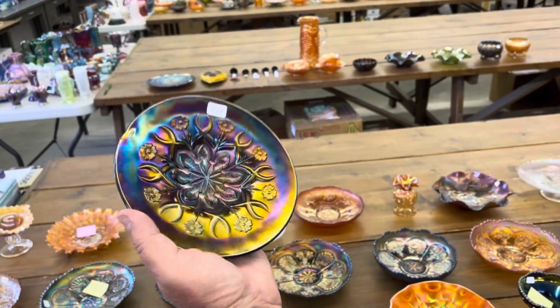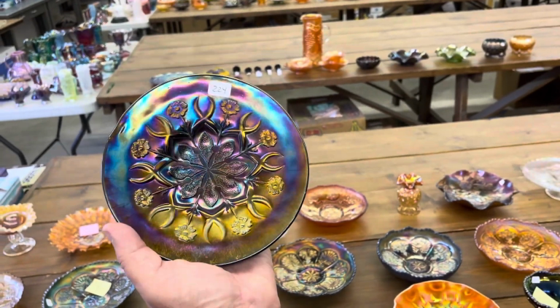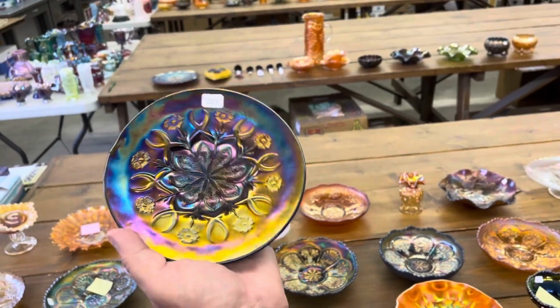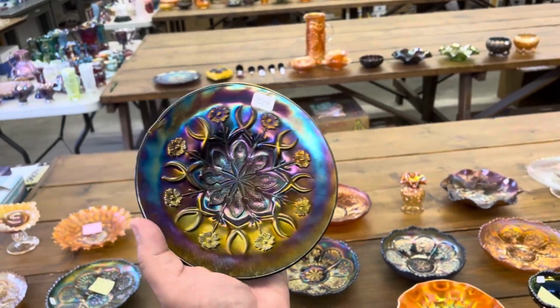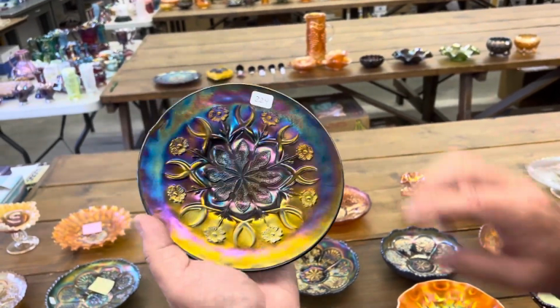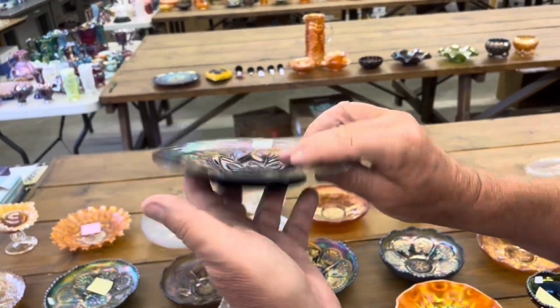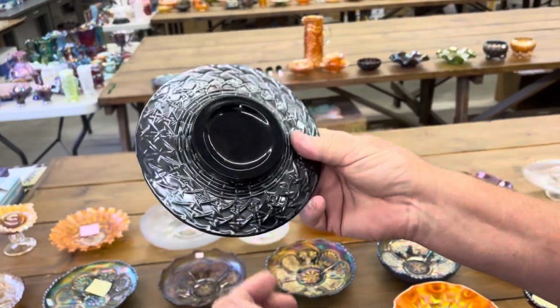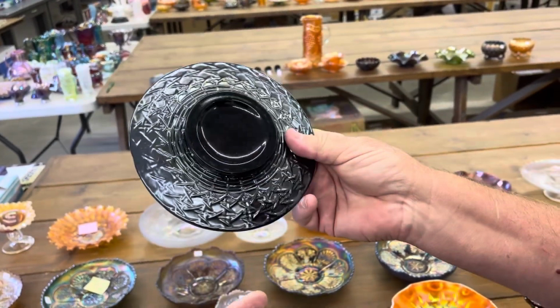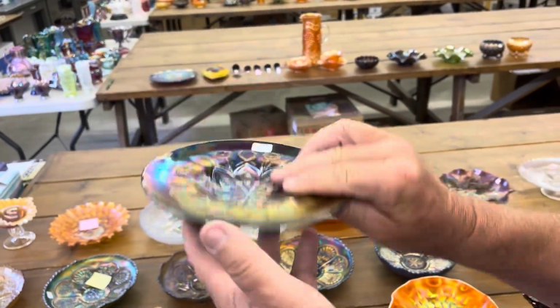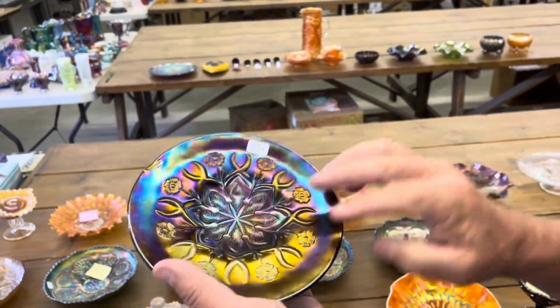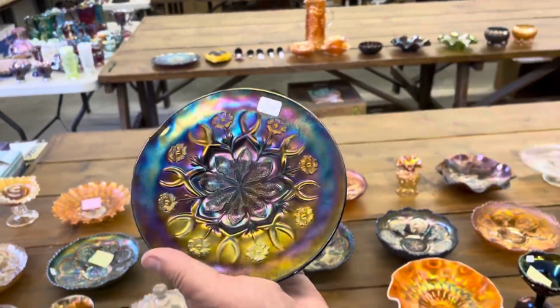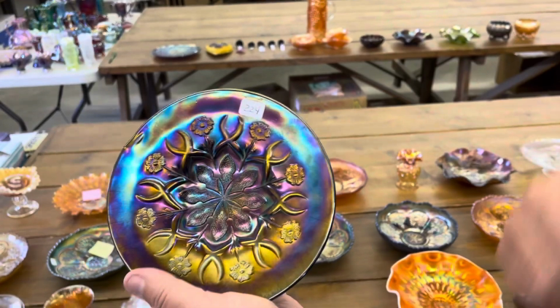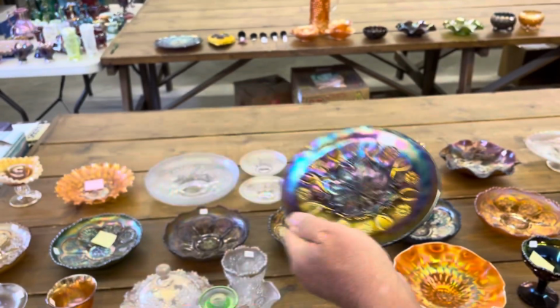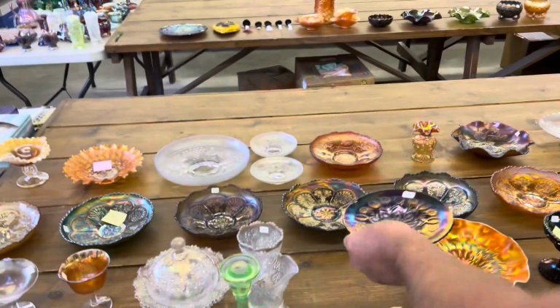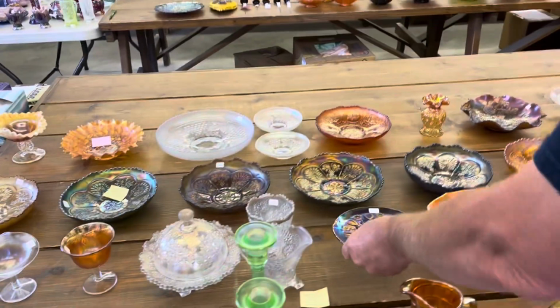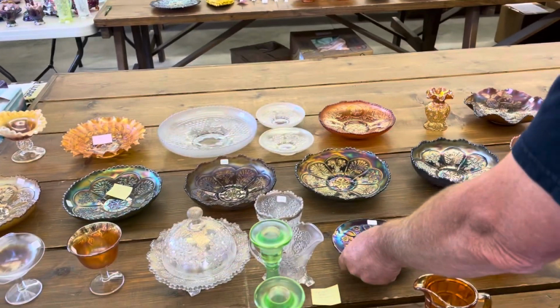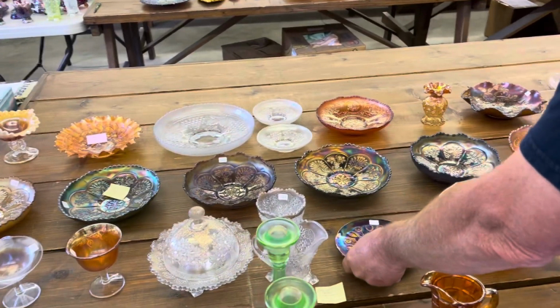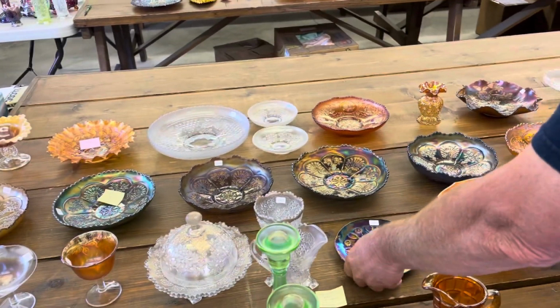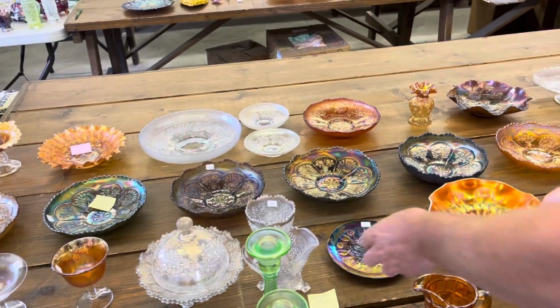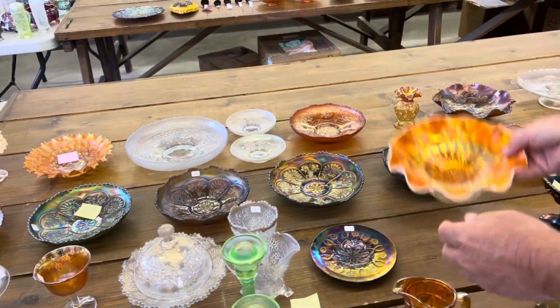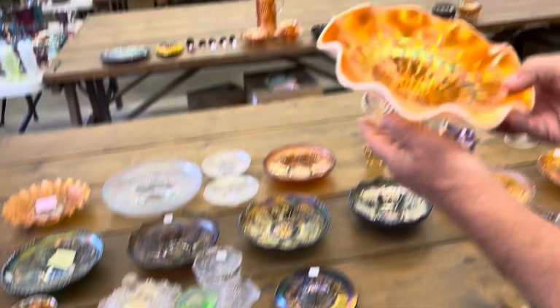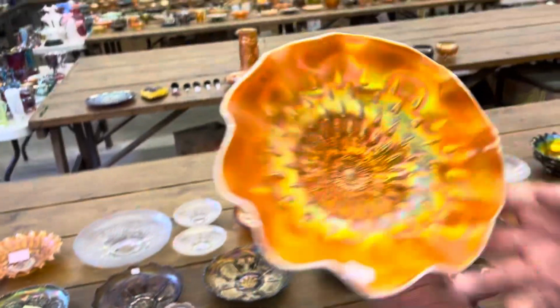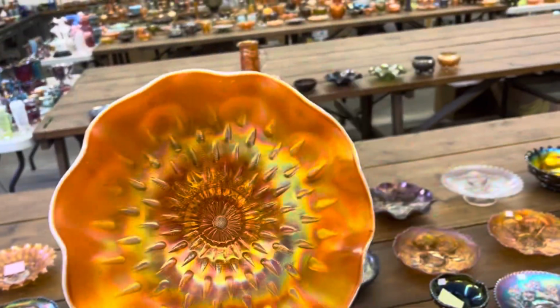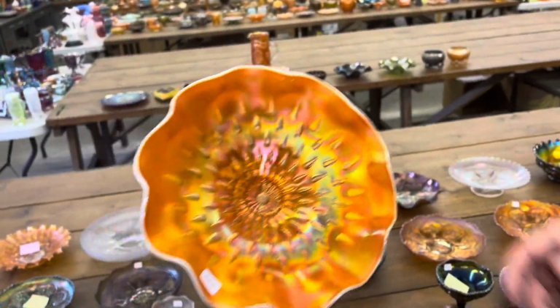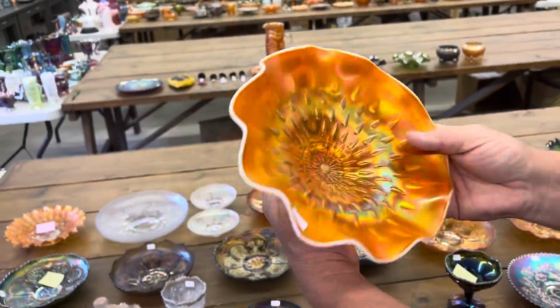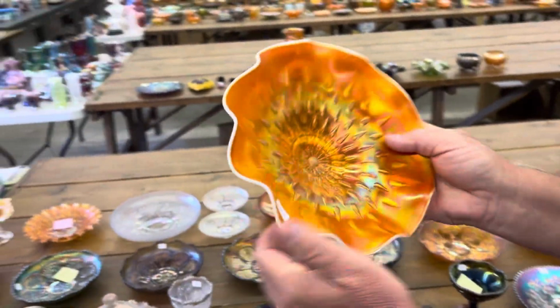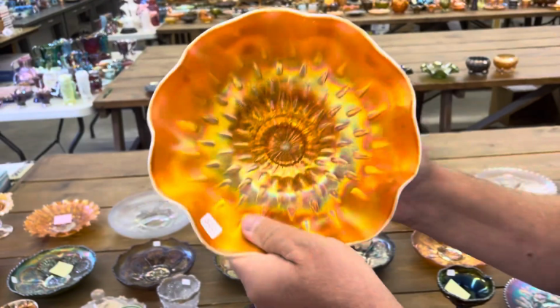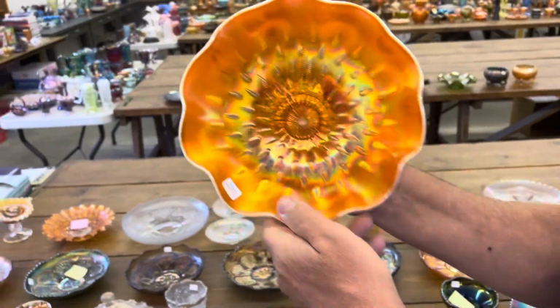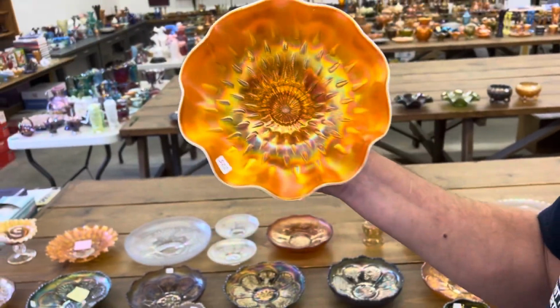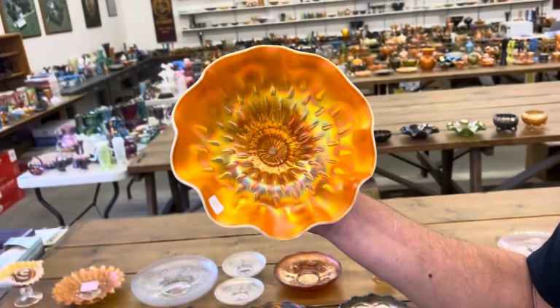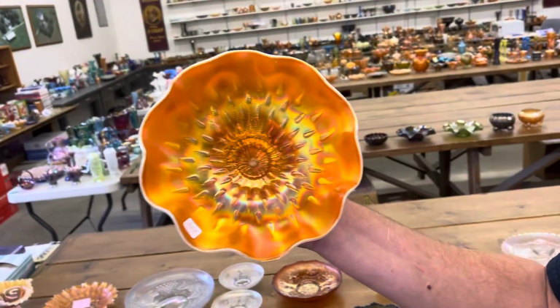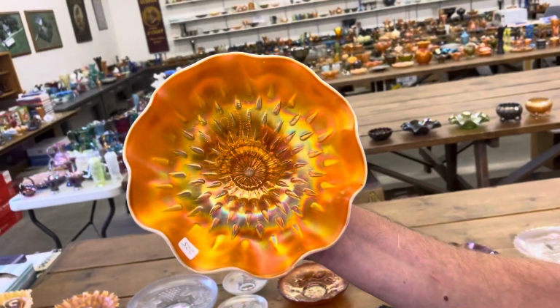Wishbone and Spades, six-inch plate. Raindrops, dome-footed — that's got to be the prettiest one of those I've ever seen. It's beautiful, so pretty.